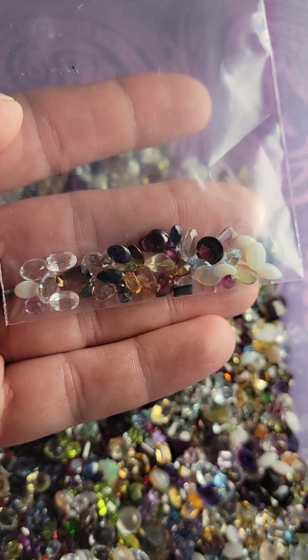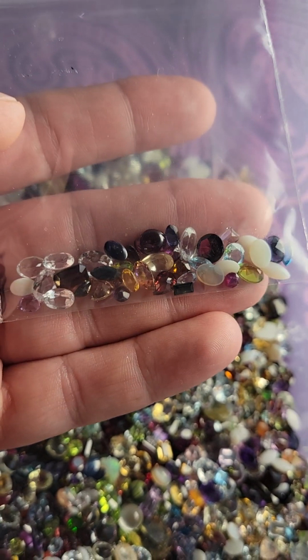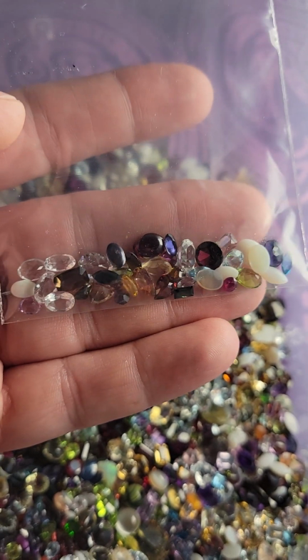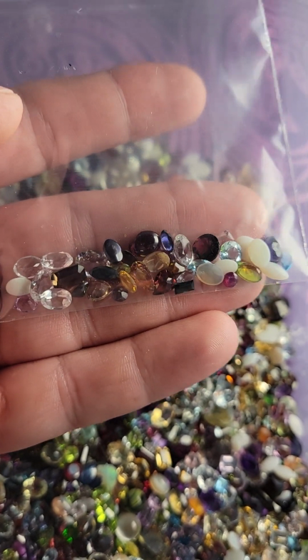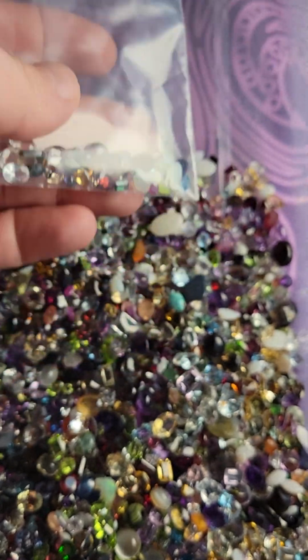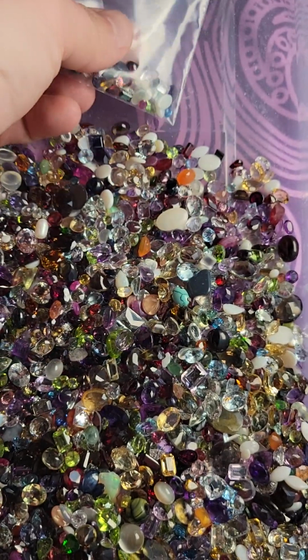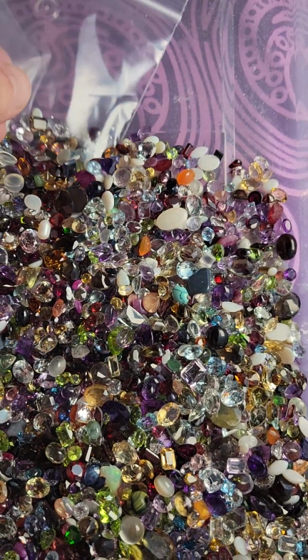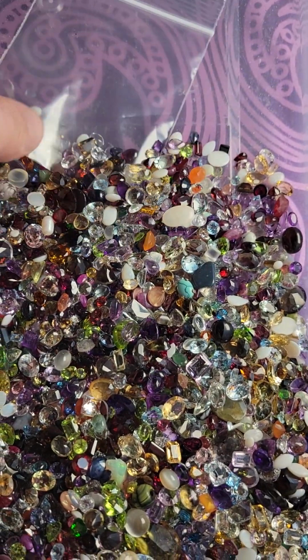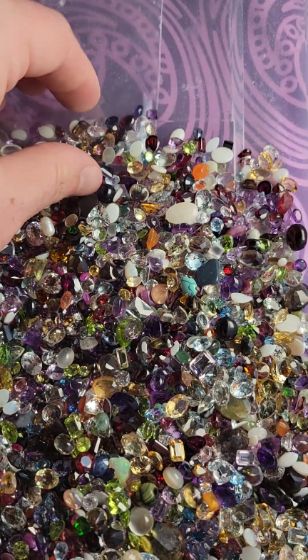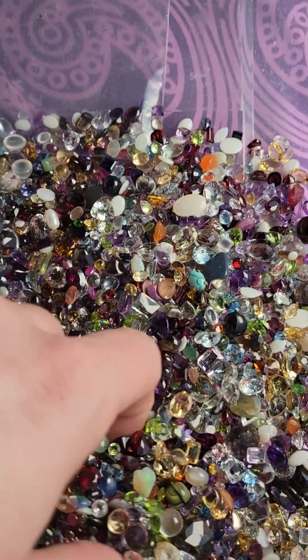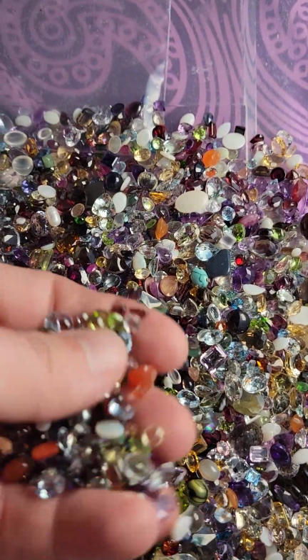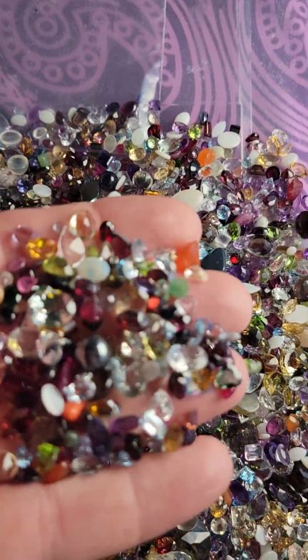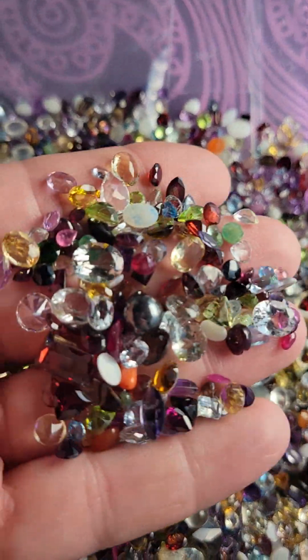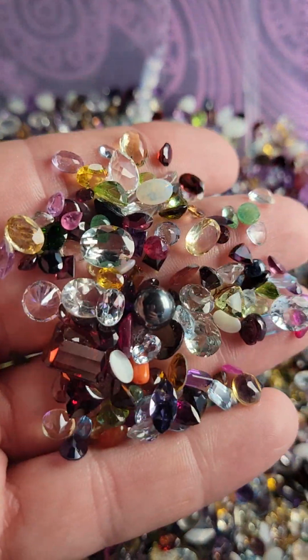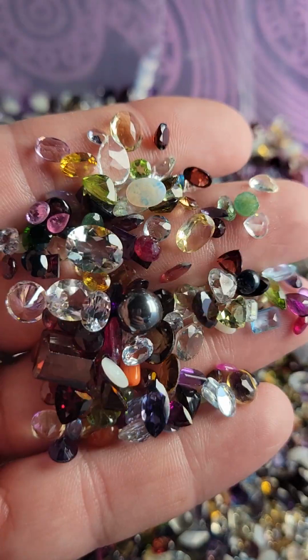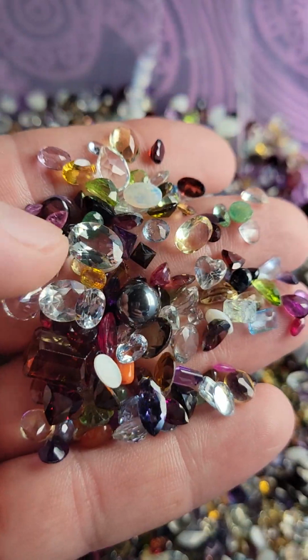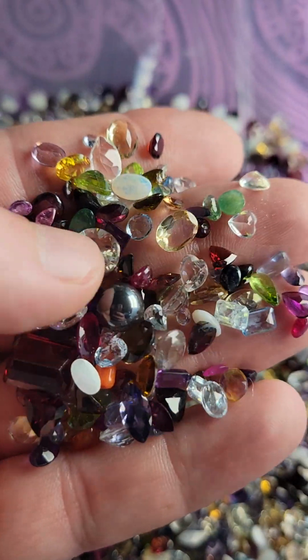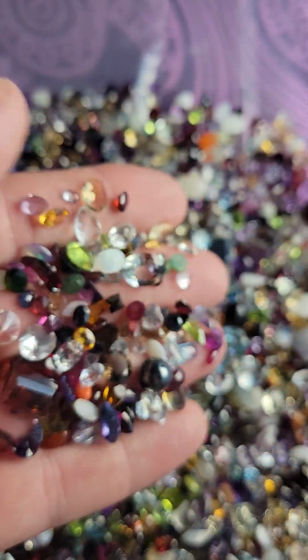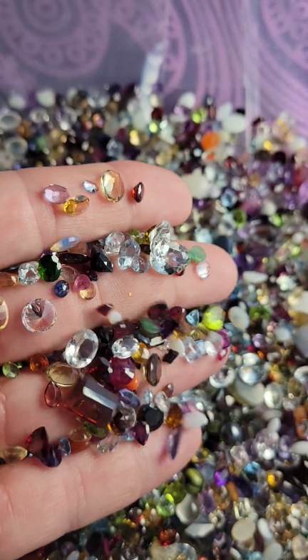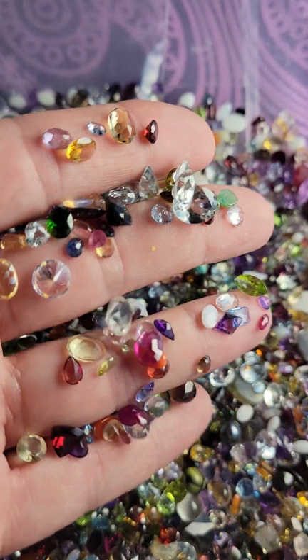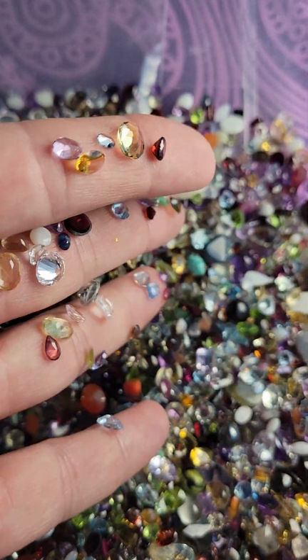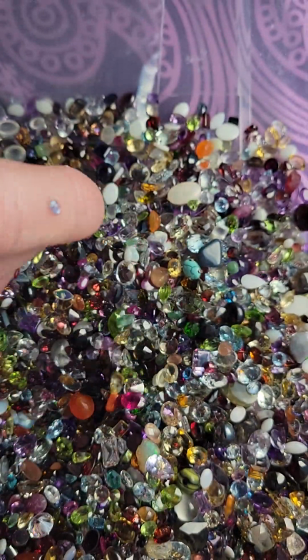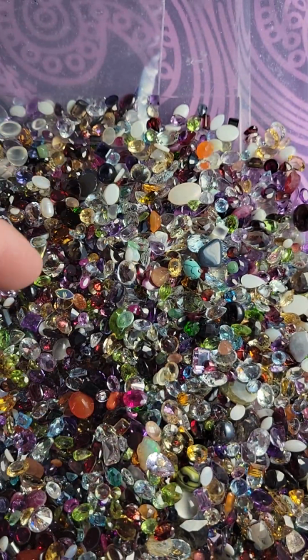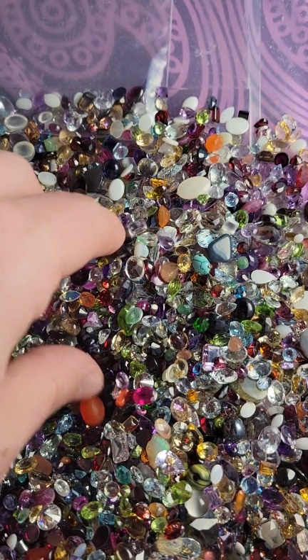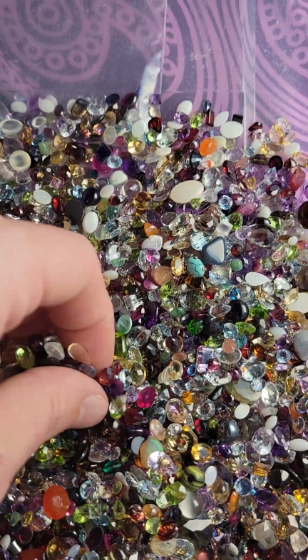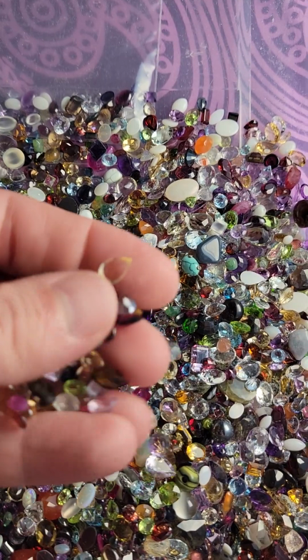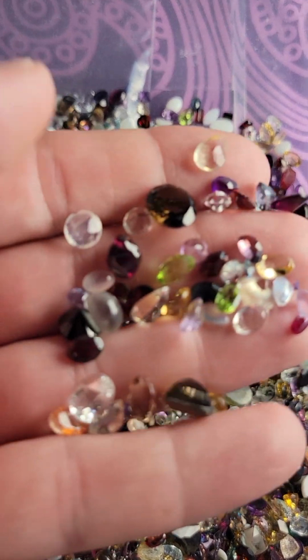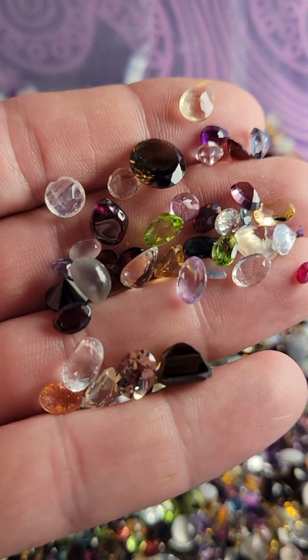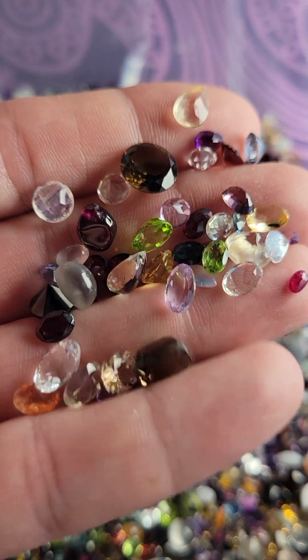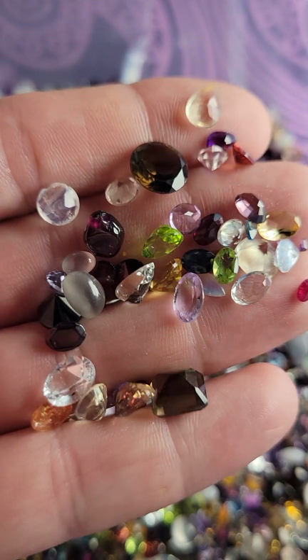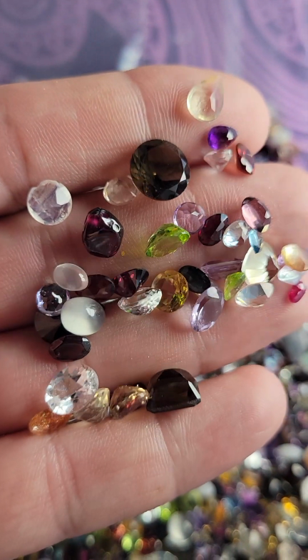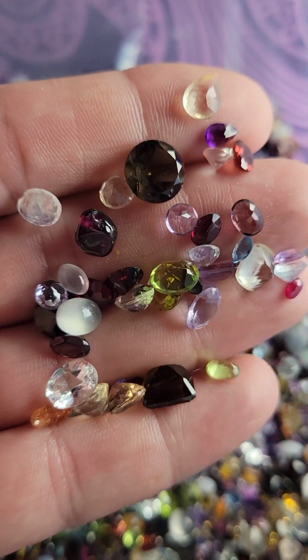So 25 carats for 10 bucks out of this bucket. You can have as many sets as you want — if you want 50 carats for 20 bucks, you certainly can do that. I've got plenty.